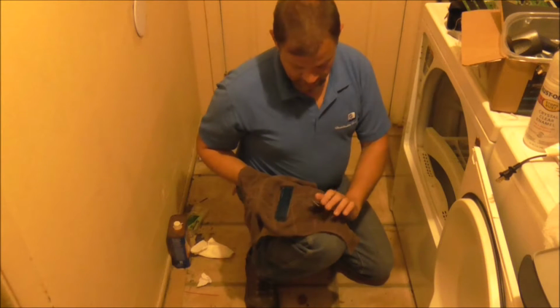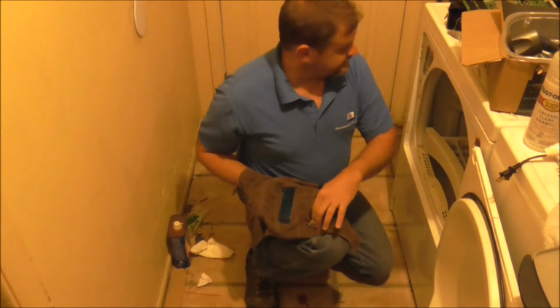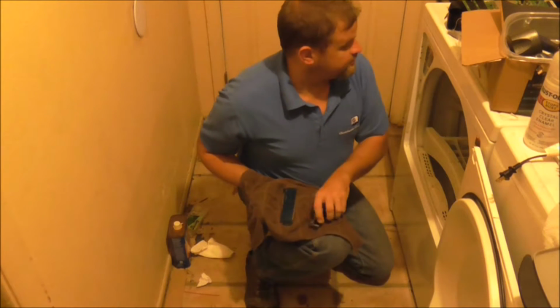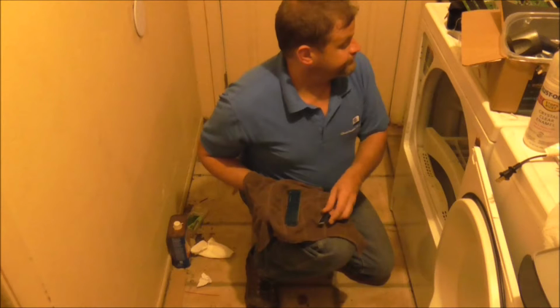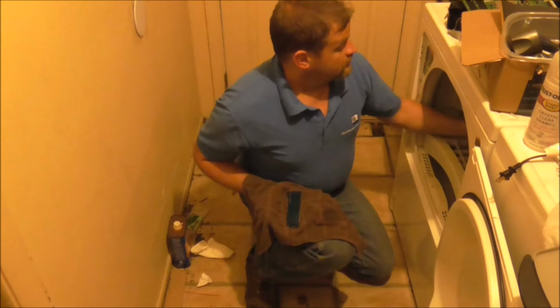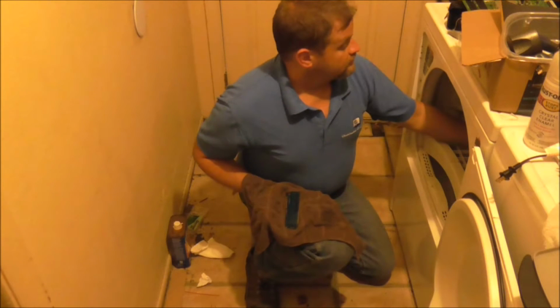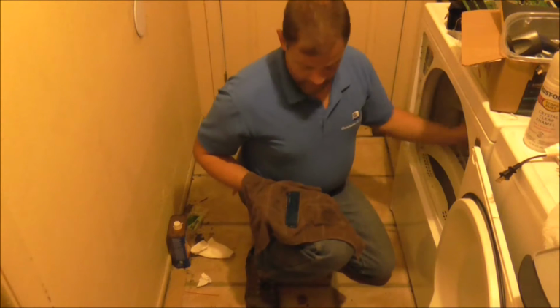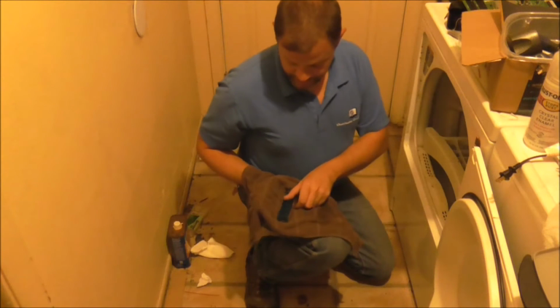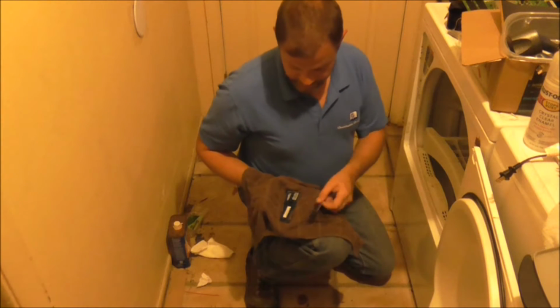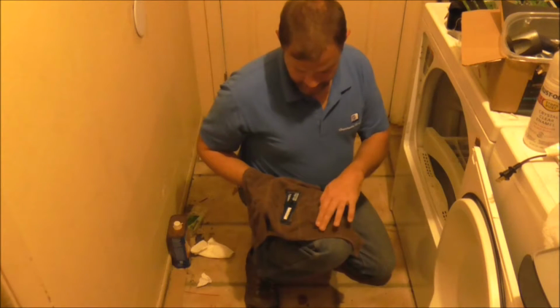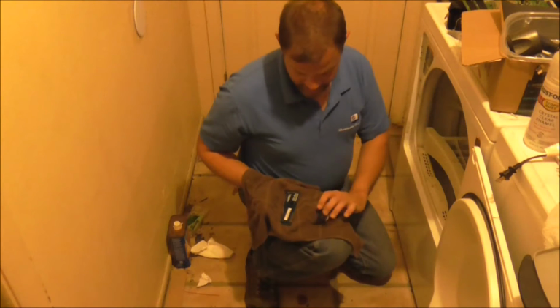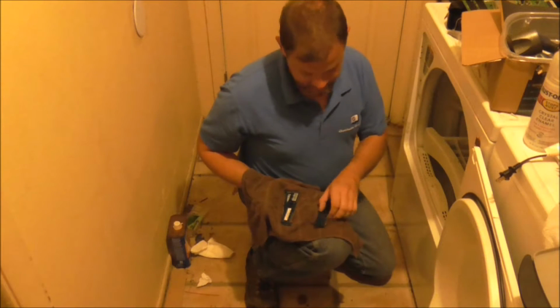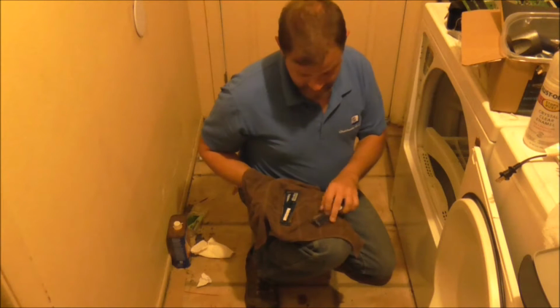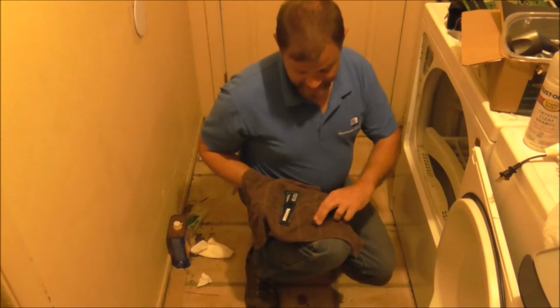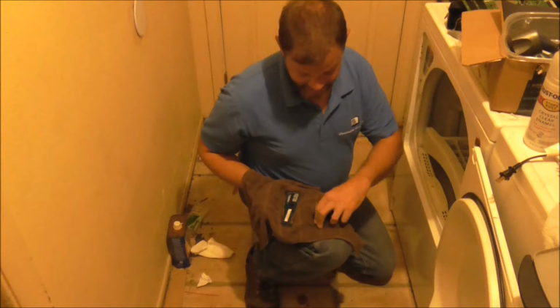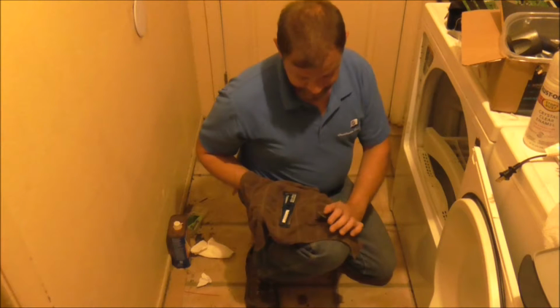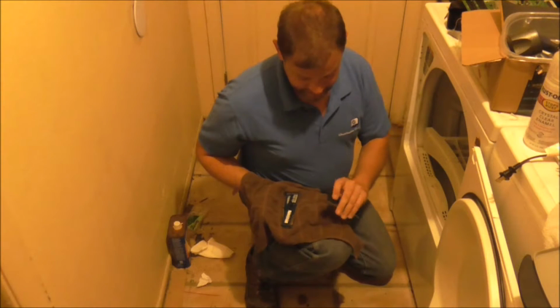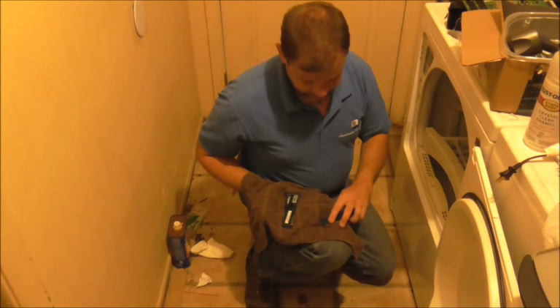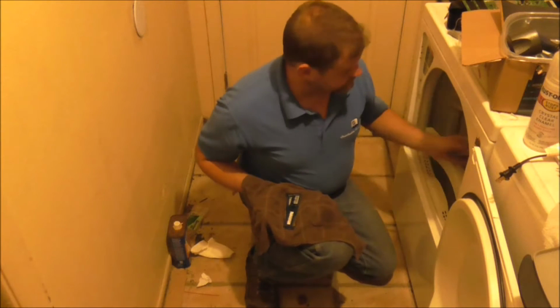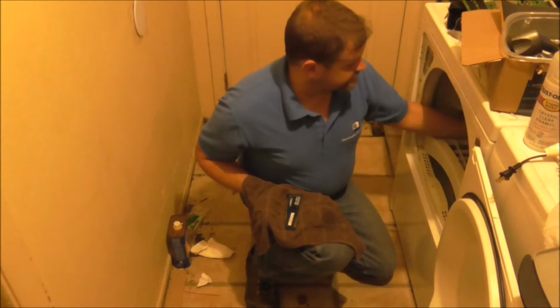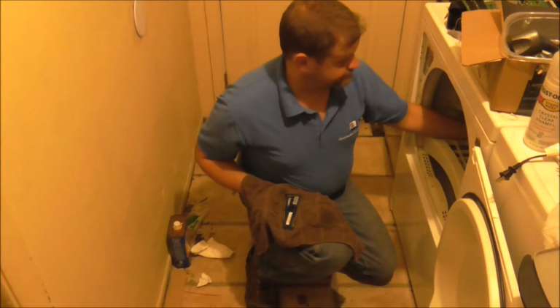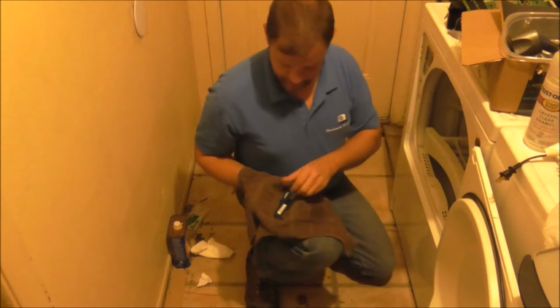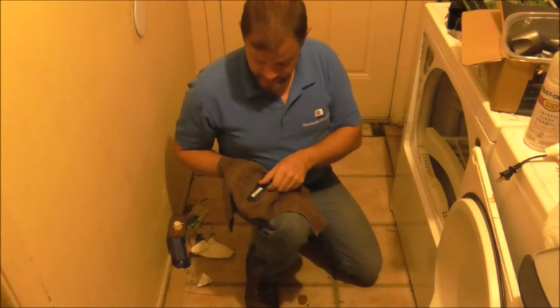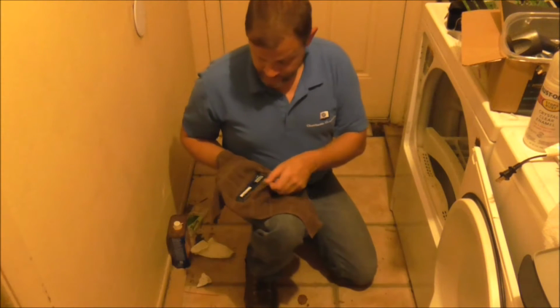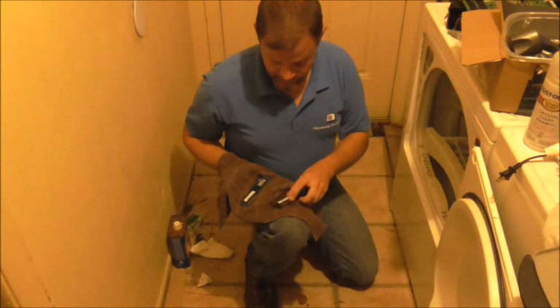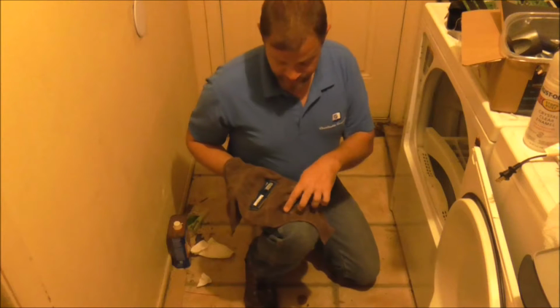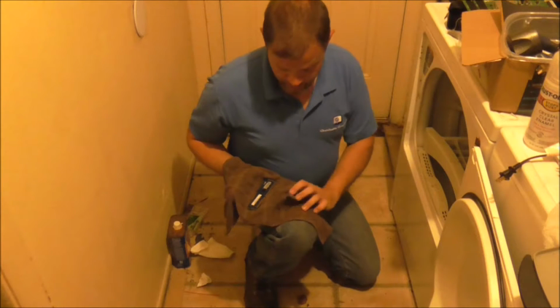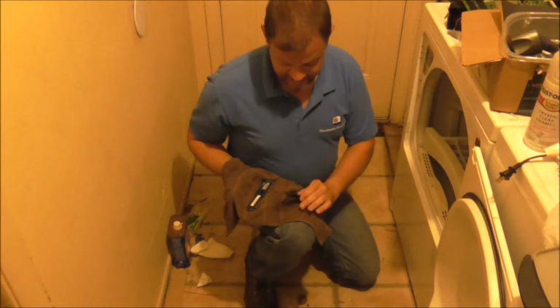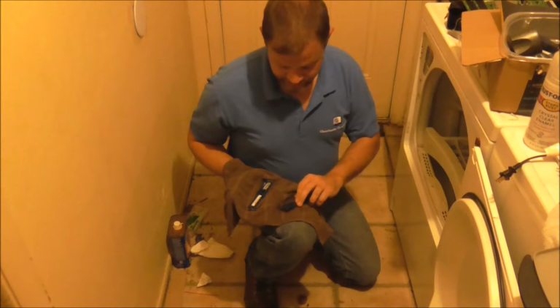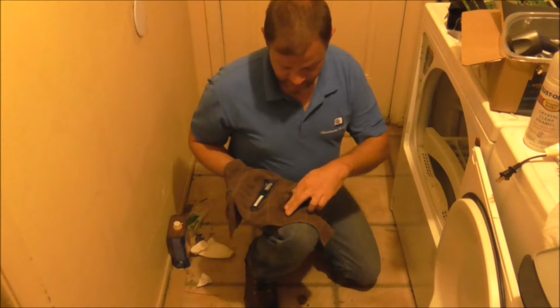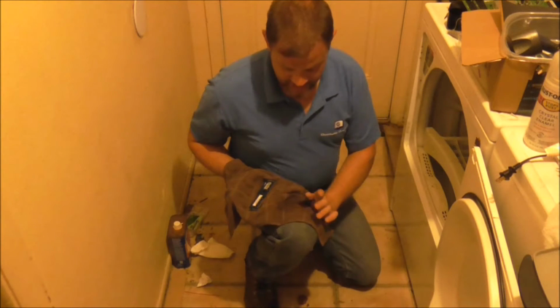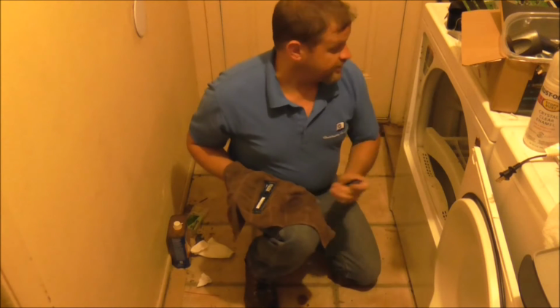I got these RAM modules in from a company — they were pretty clean already — but sometimes they are nasty when I get them. So I am just showing you the normal process that I do for any RAM.